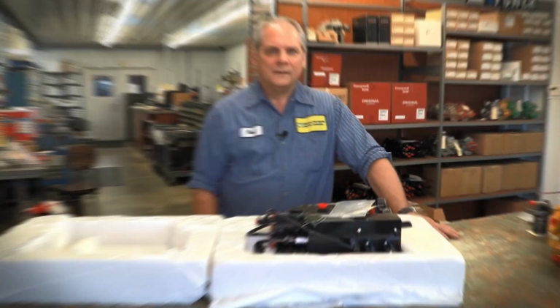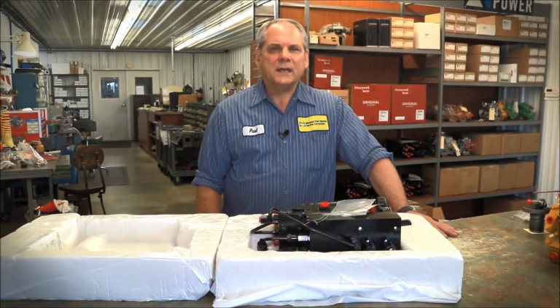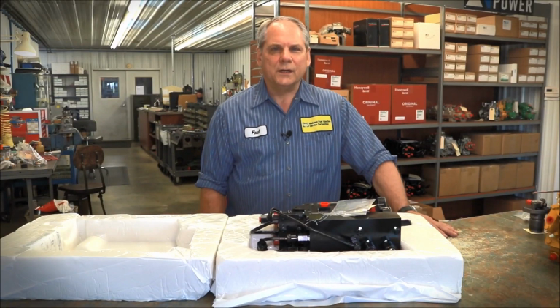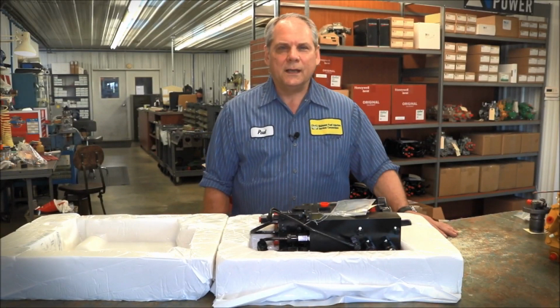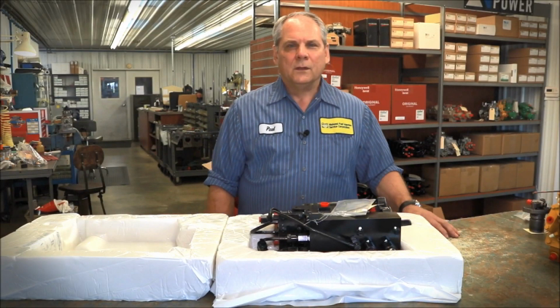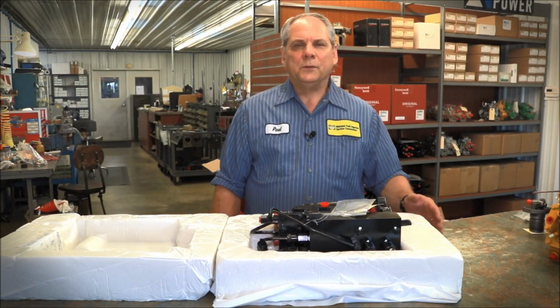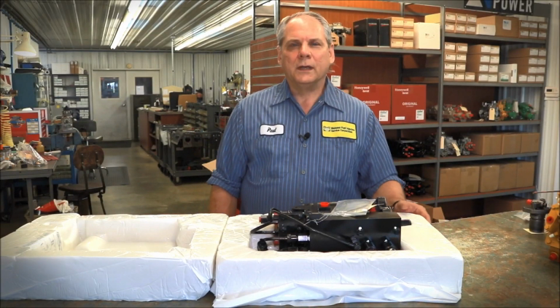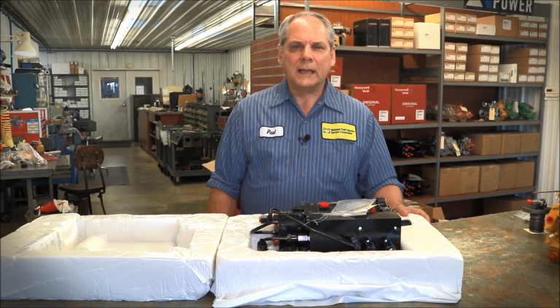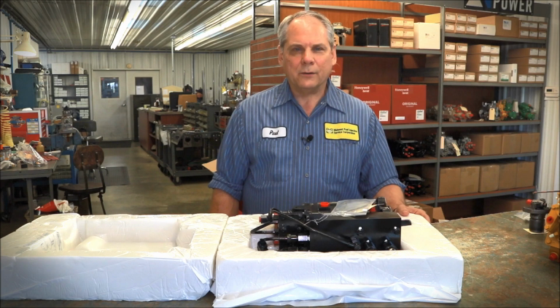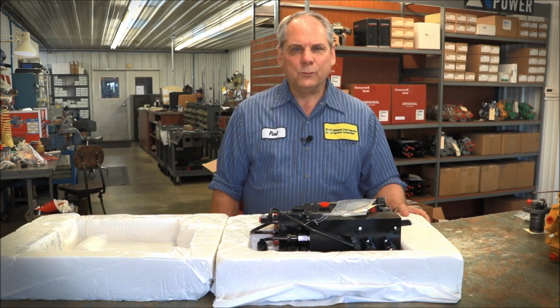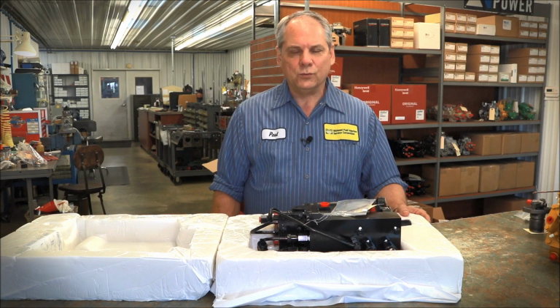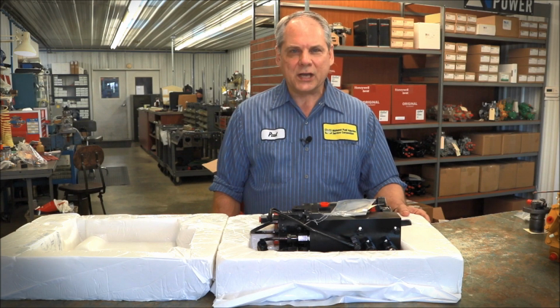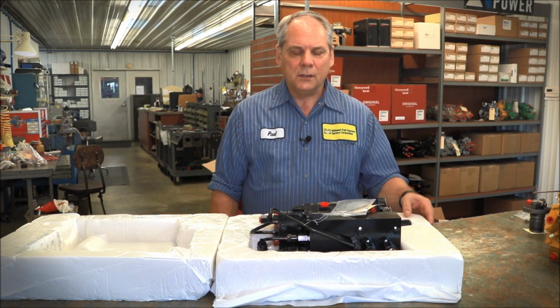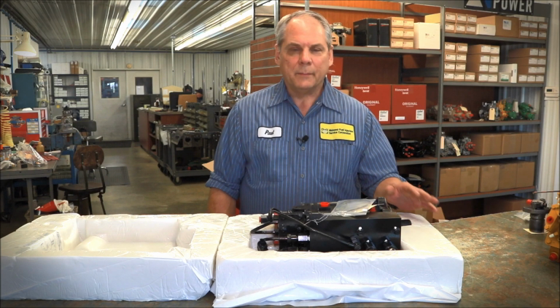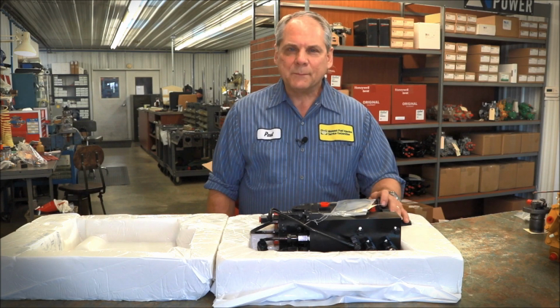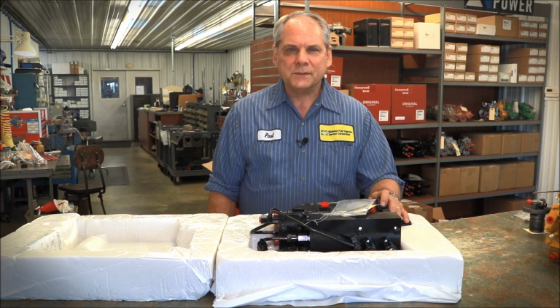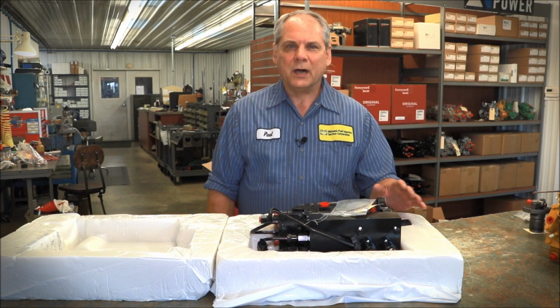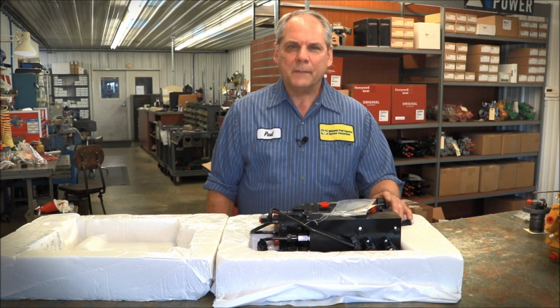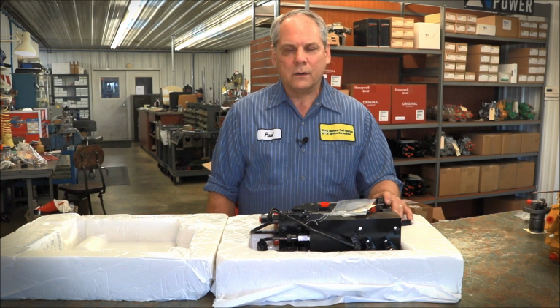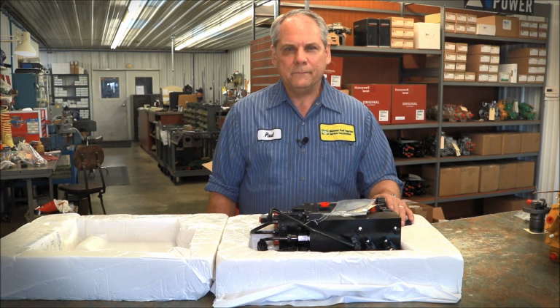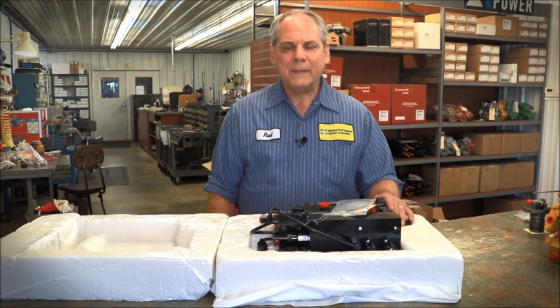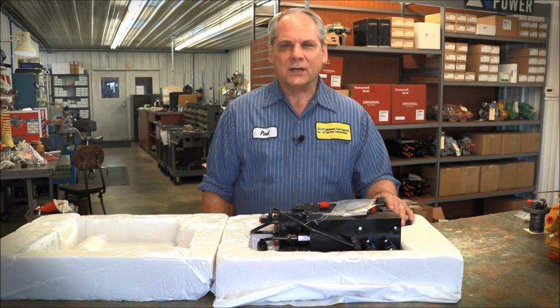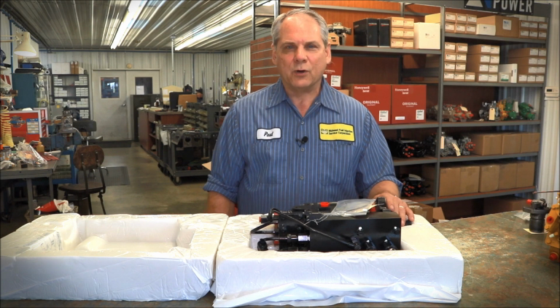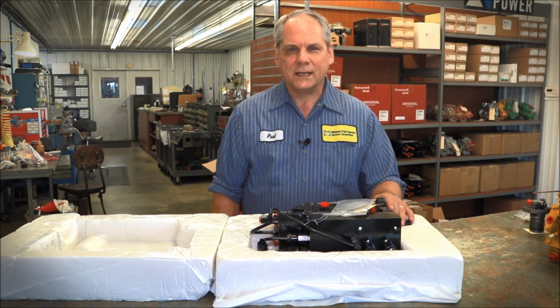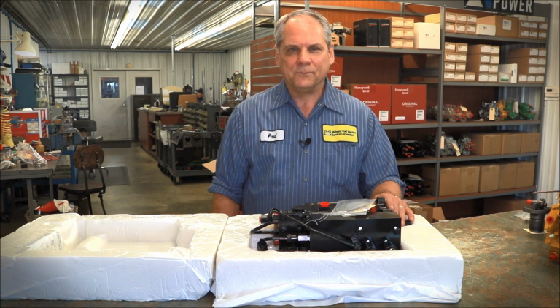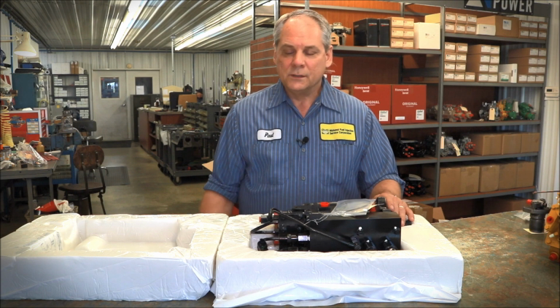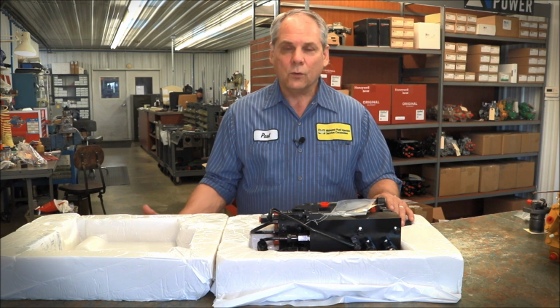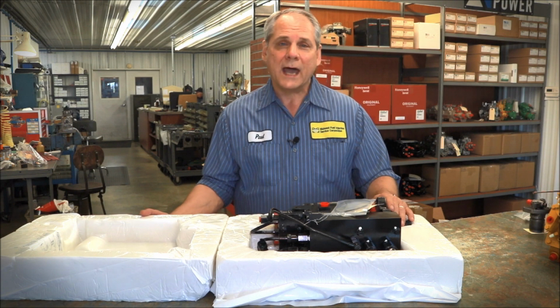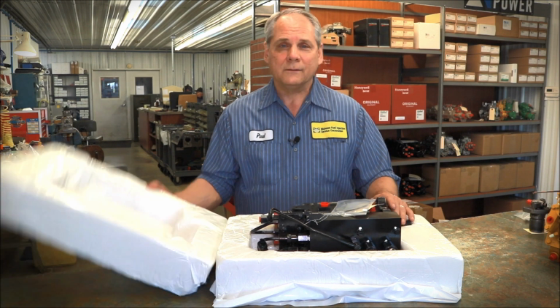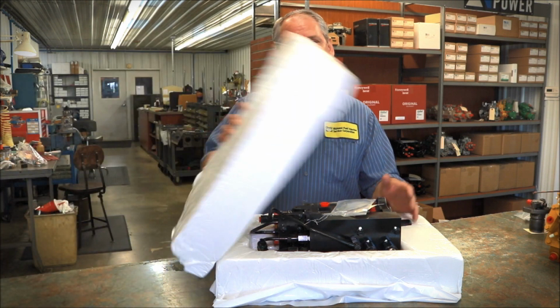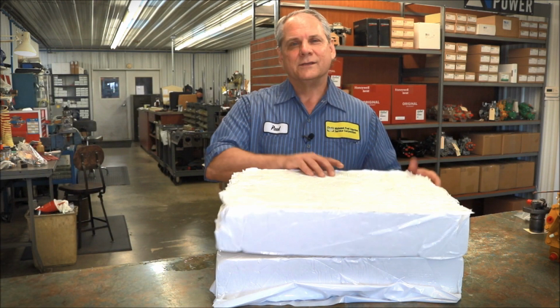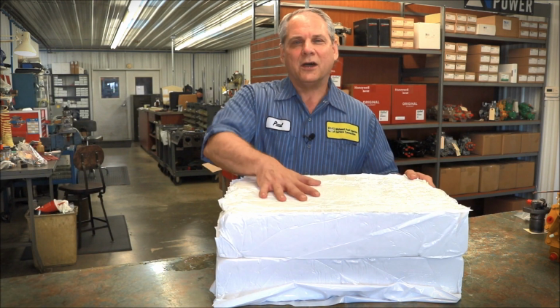Well, thanks for joining us today. We hope you learned a lot about Midwest Fuel Injection, about caps pumps, and about our remanufacturing process. So for now, so long.